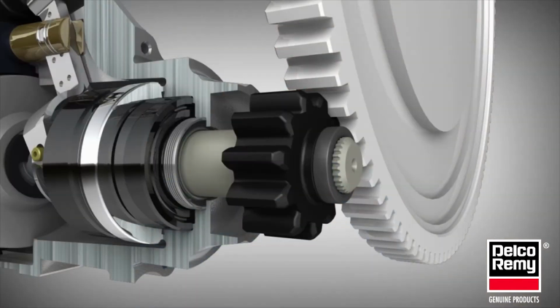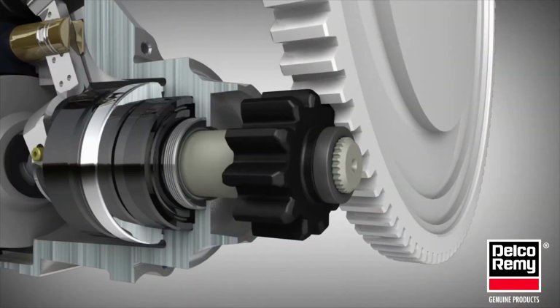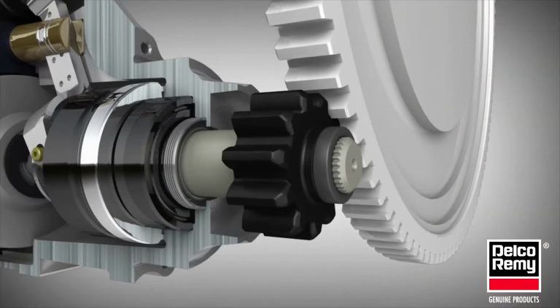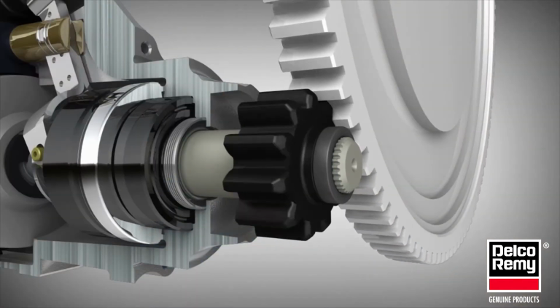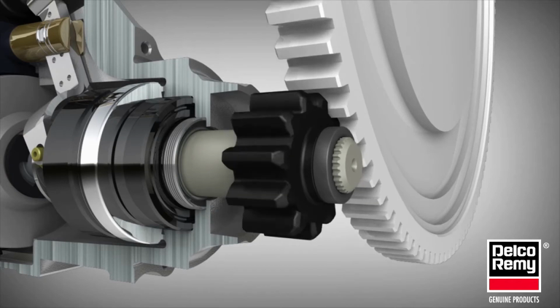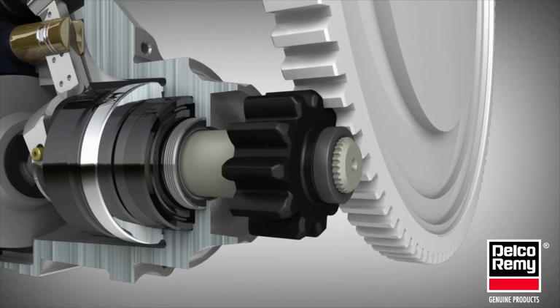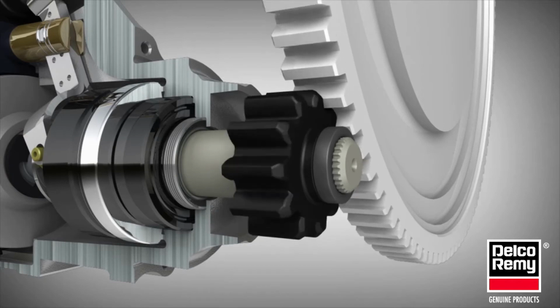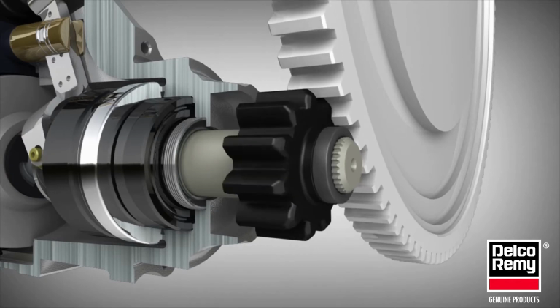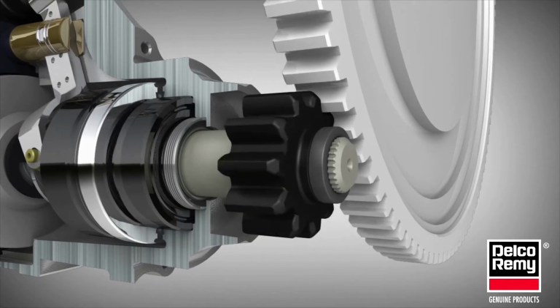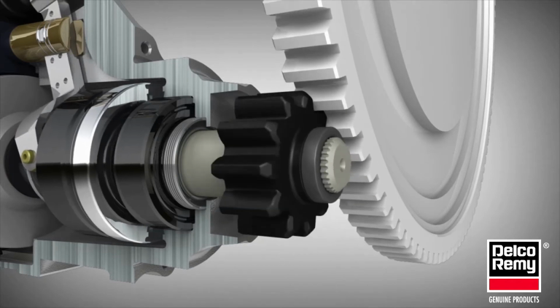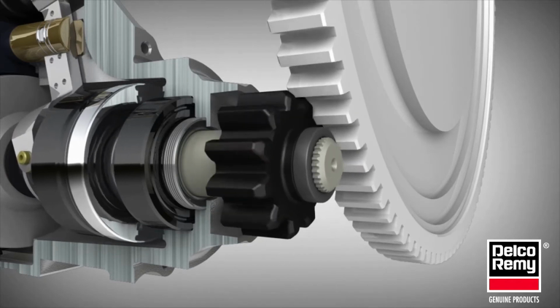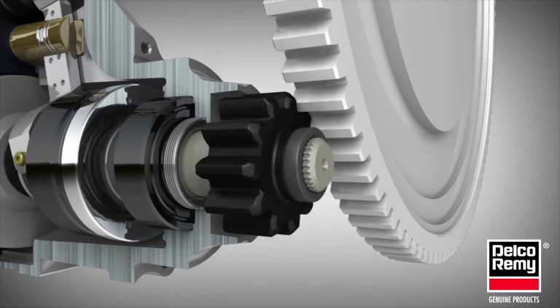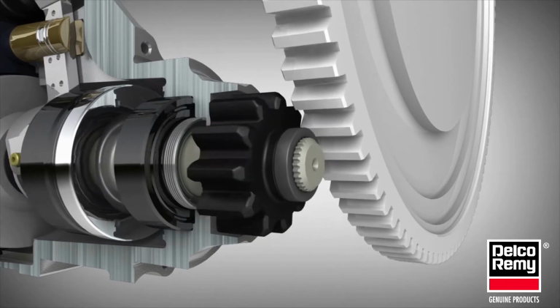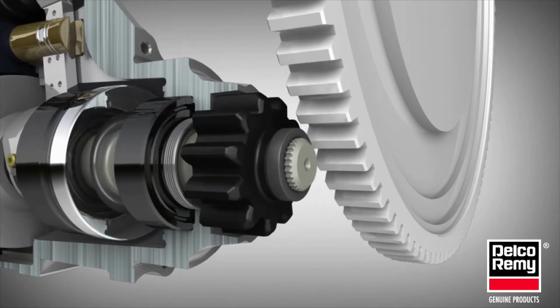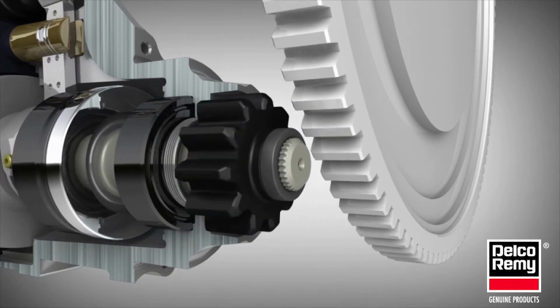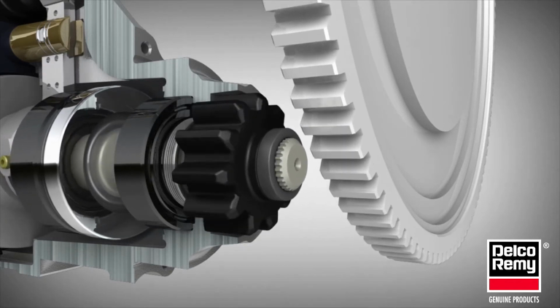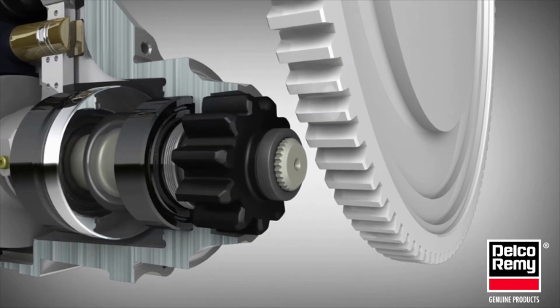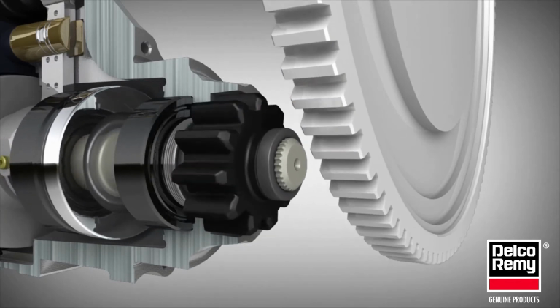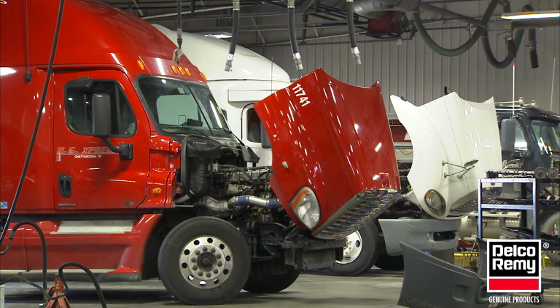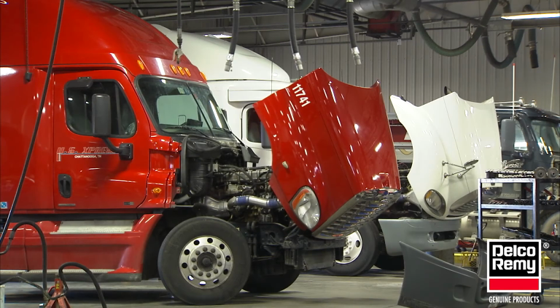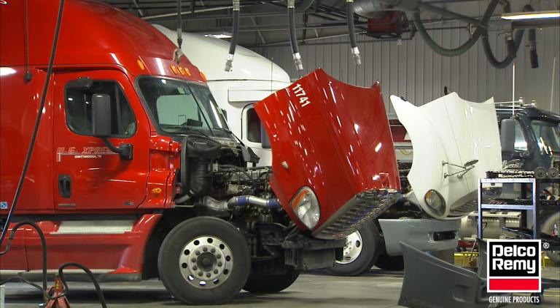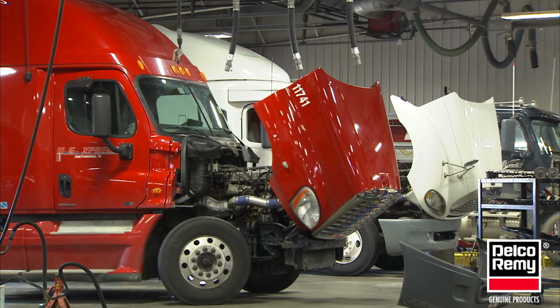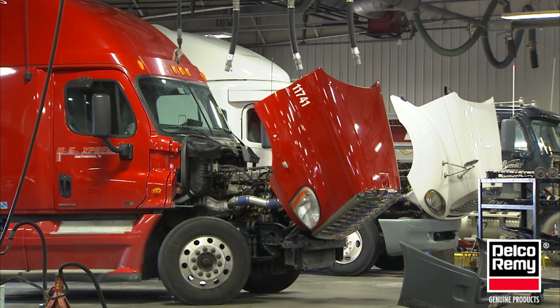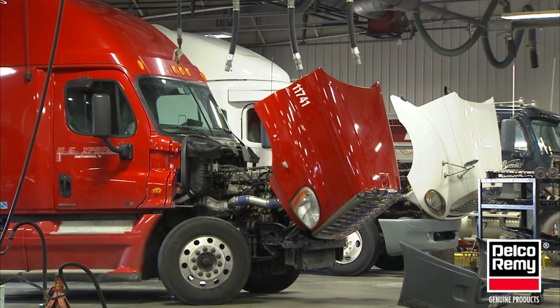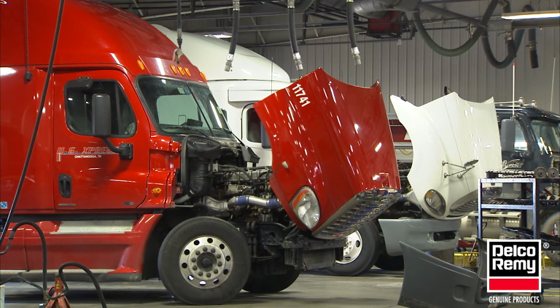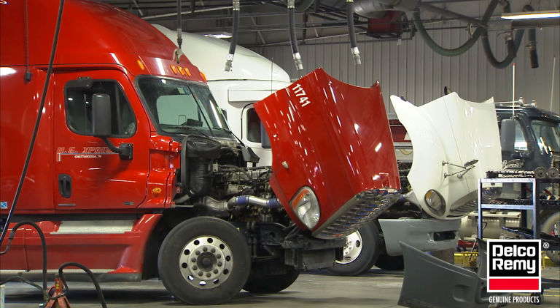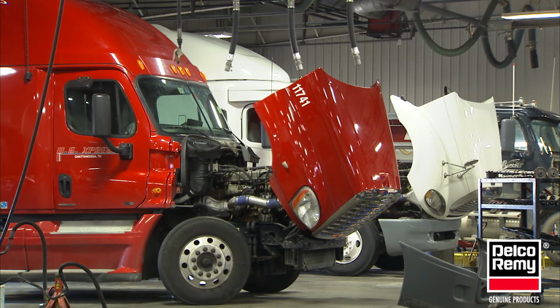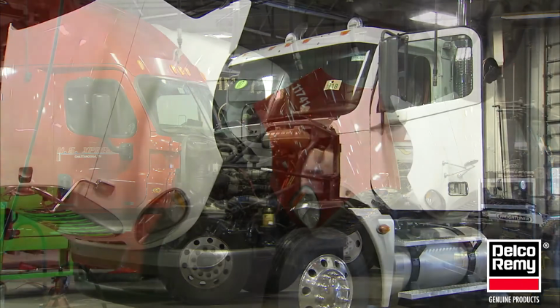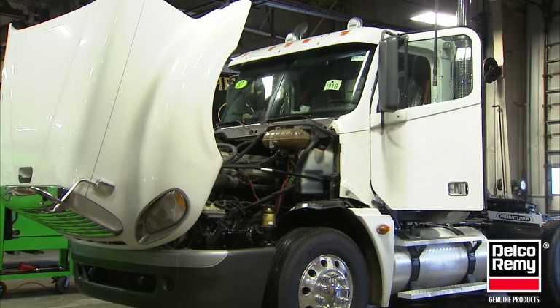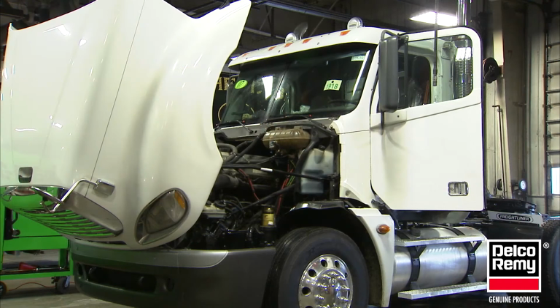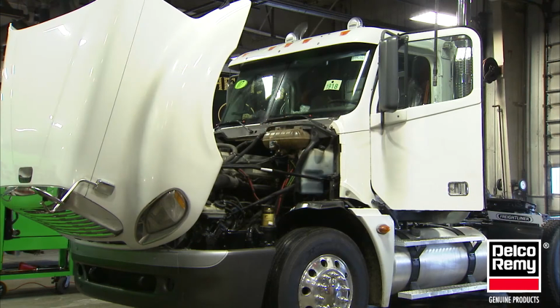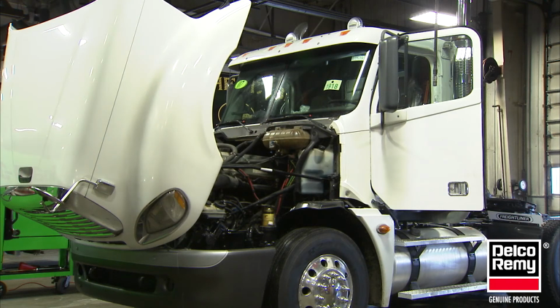Starting motor pinions and drive assemblies are specifically designed to match the engine ring gear for proper mesh and performance. If you're dealing with an older application, conduct a quick check of the engine type to make sure it has not been replaced.